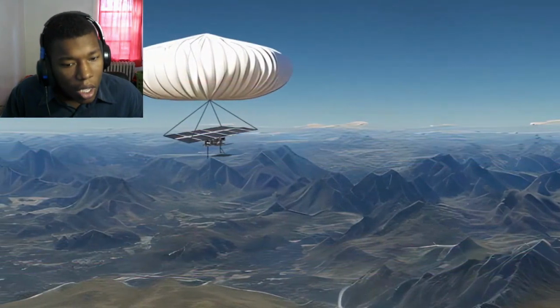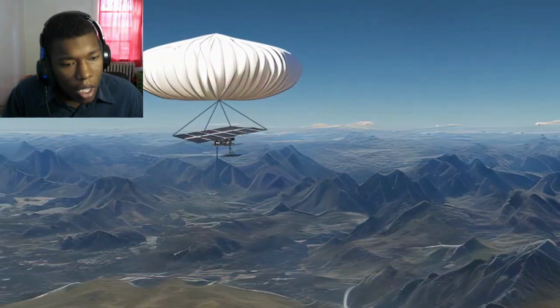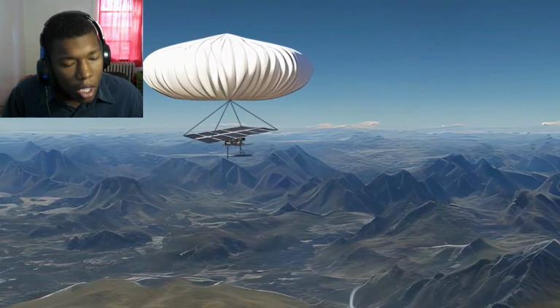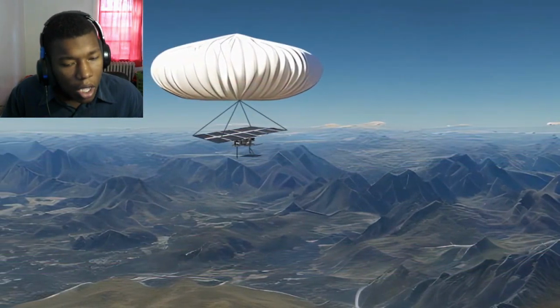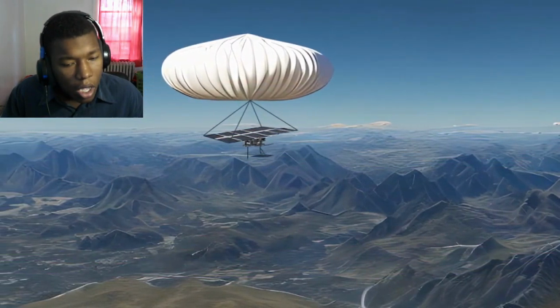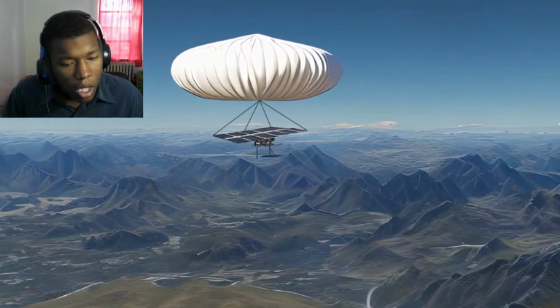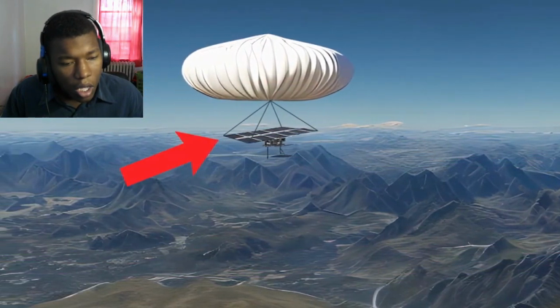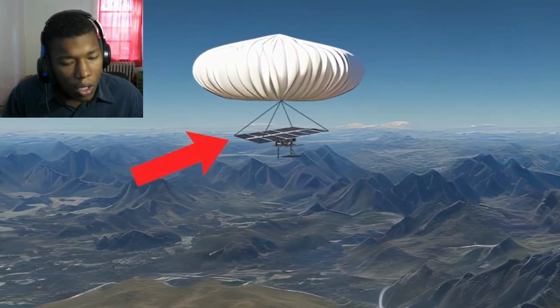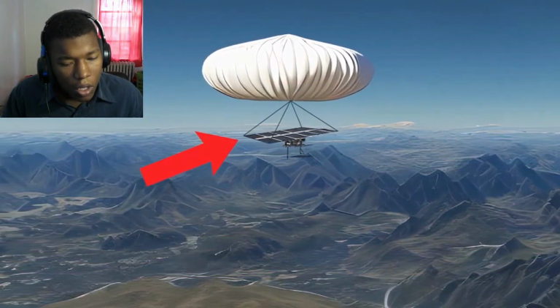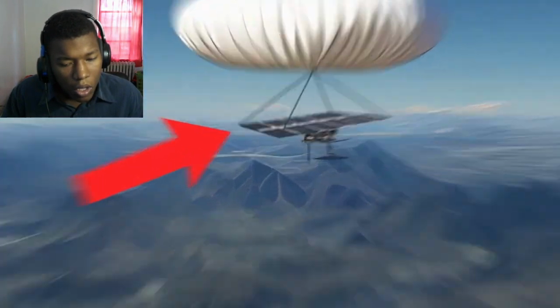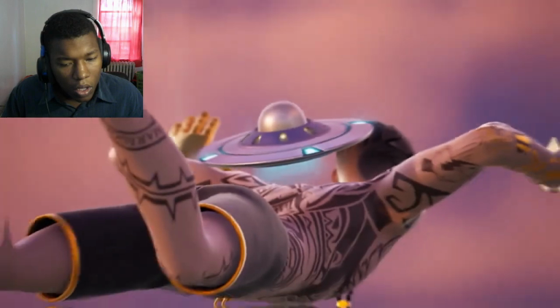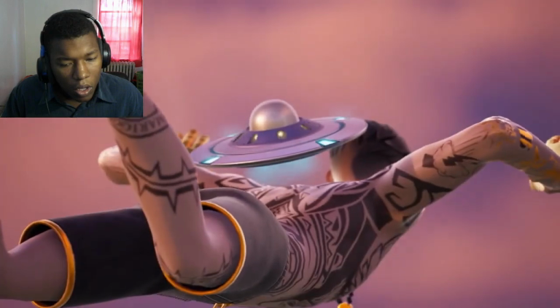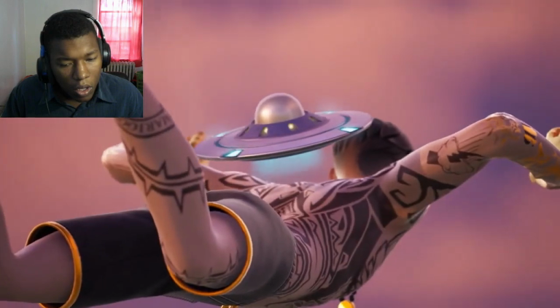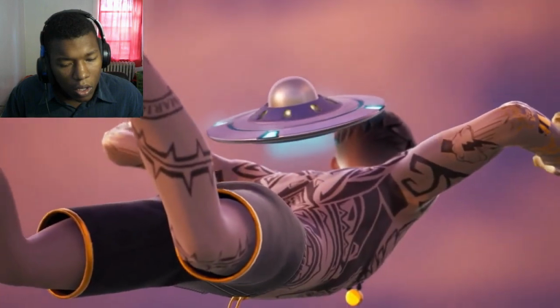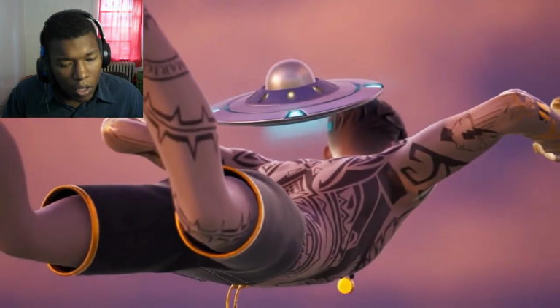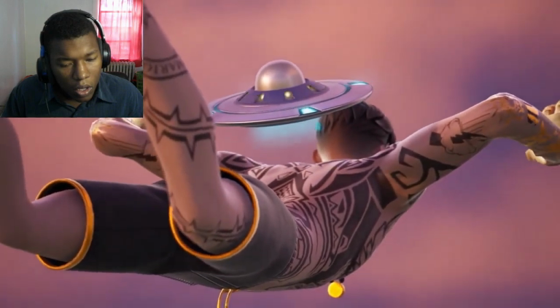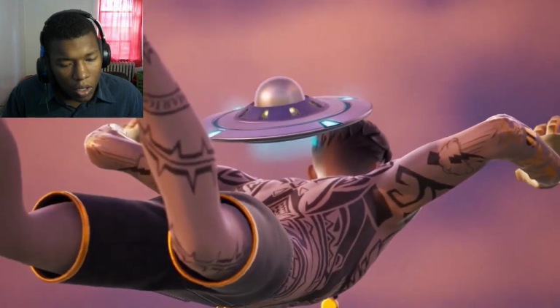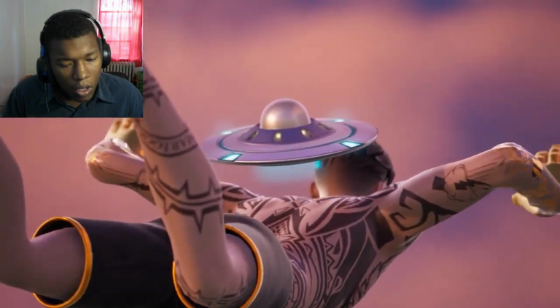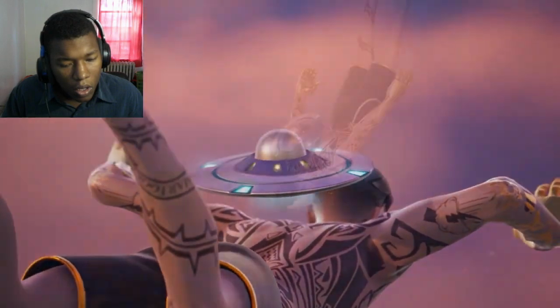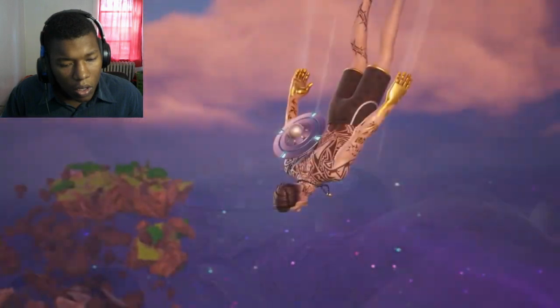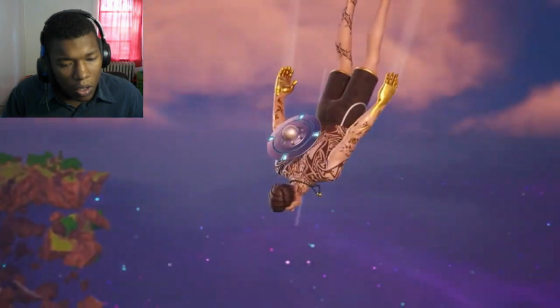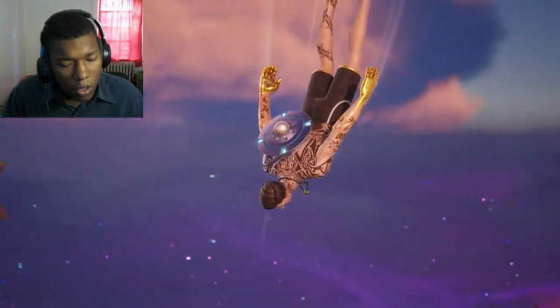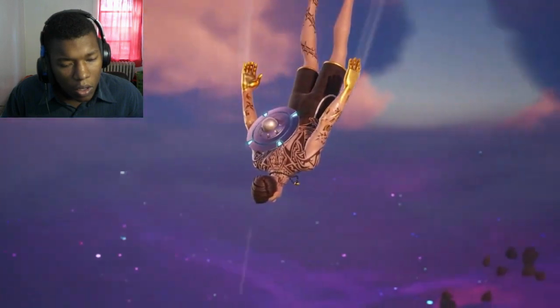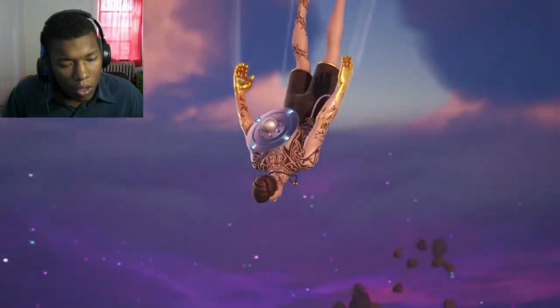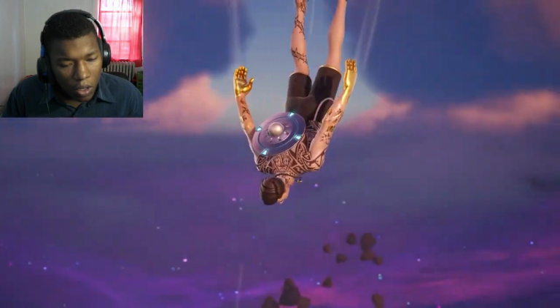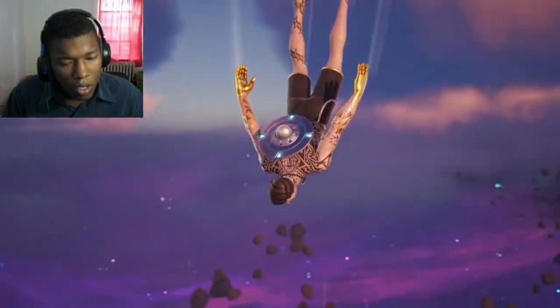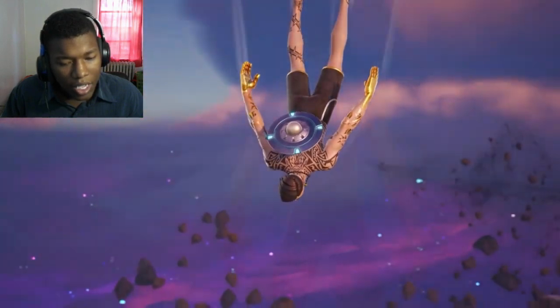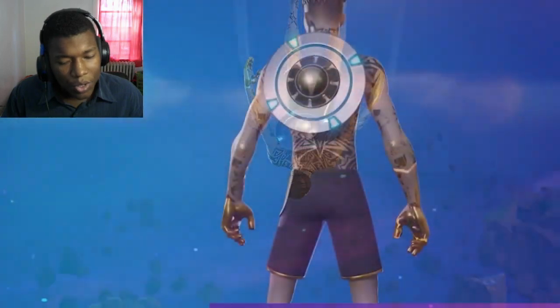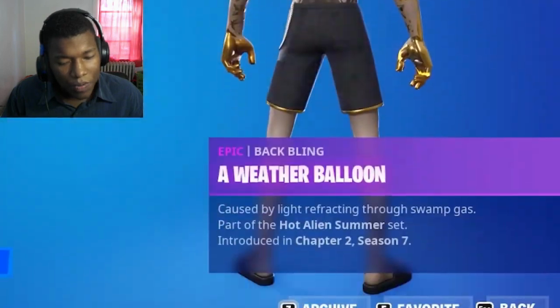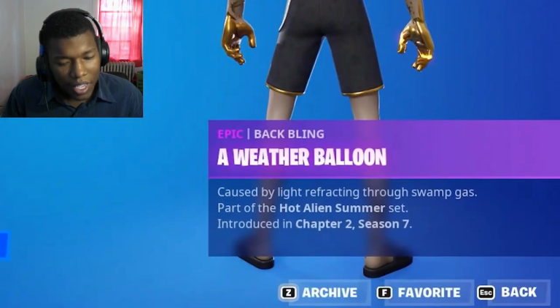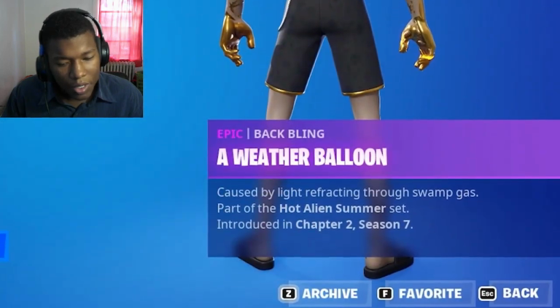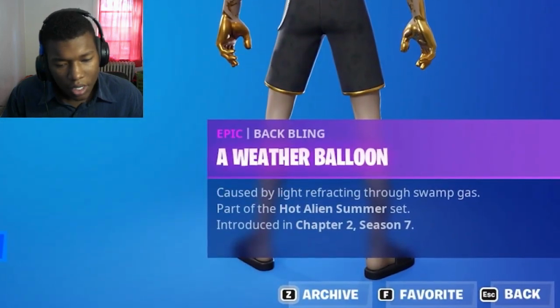I hear the saying that a UFO sighting is likely just a weather balloon. So when Epic added a little ship as a back bling during Season 7, they took the conspiracy and ran wild with it. That's pretty sick.